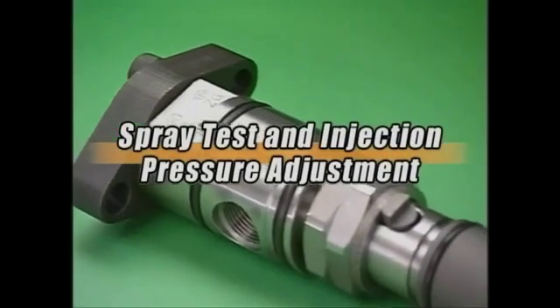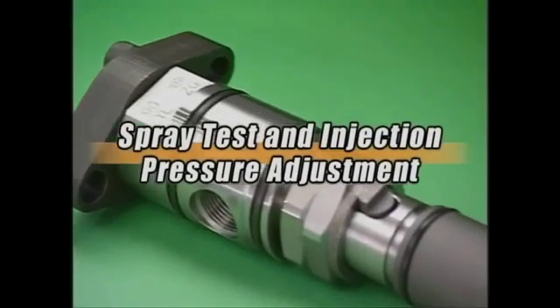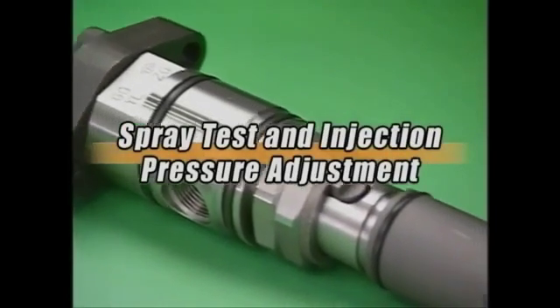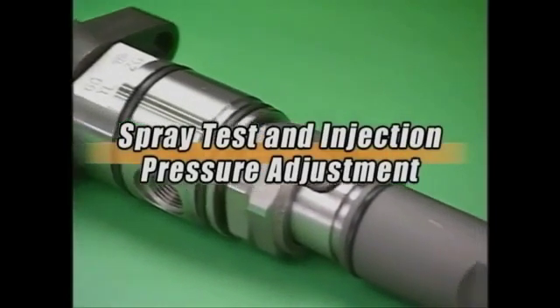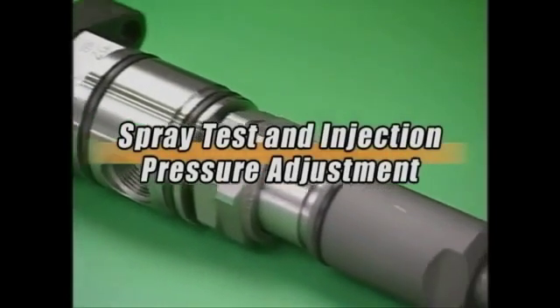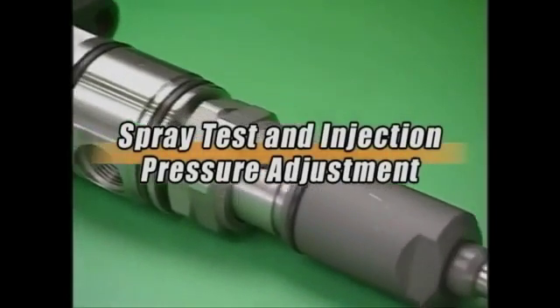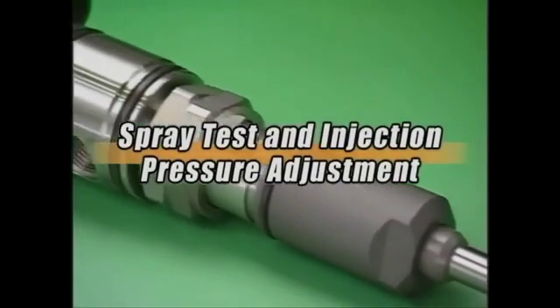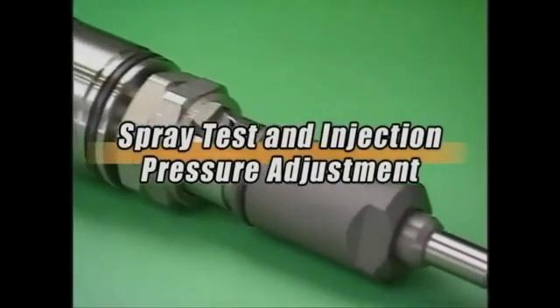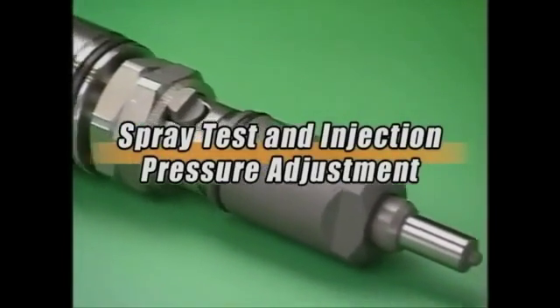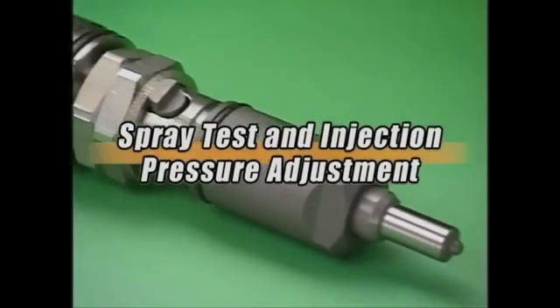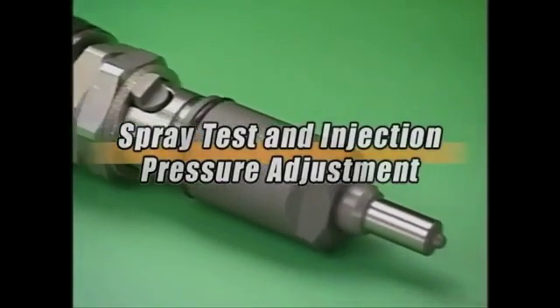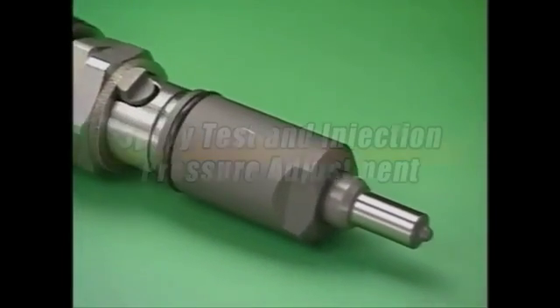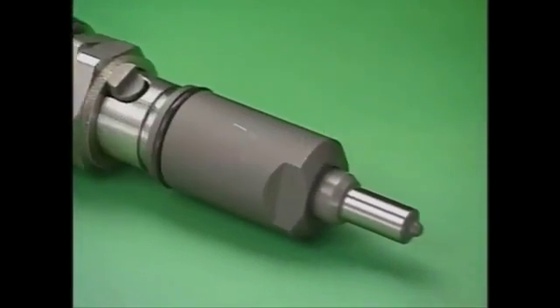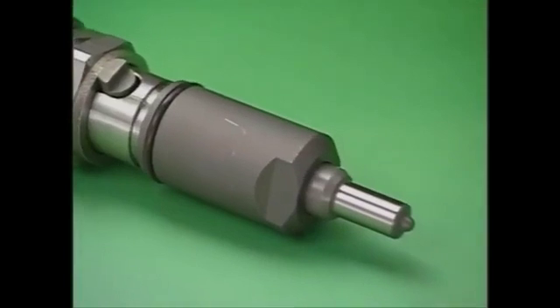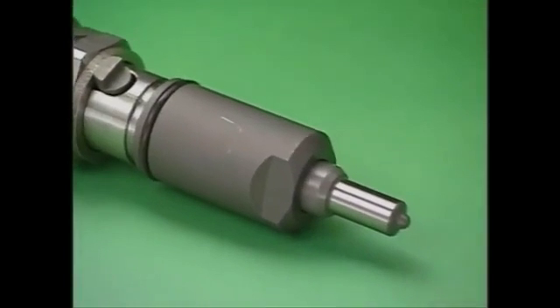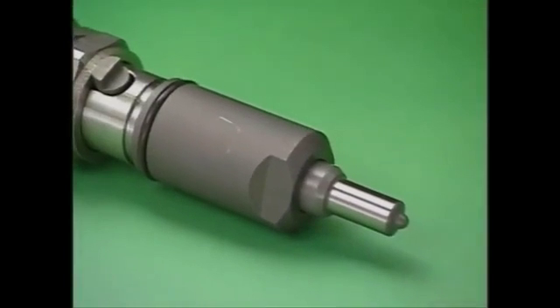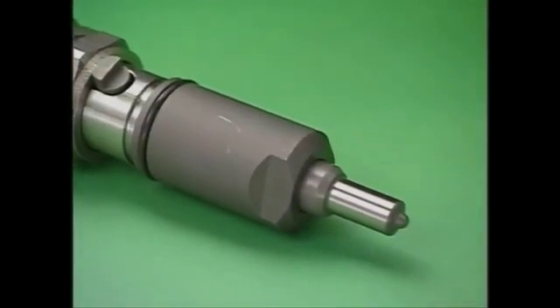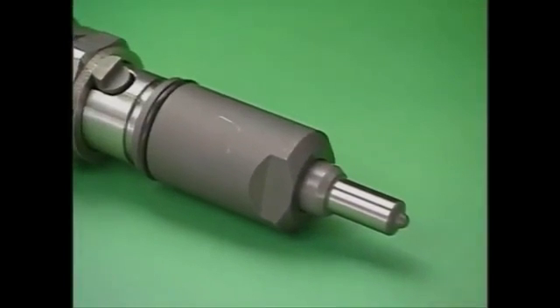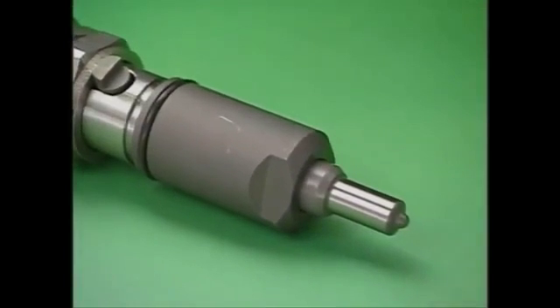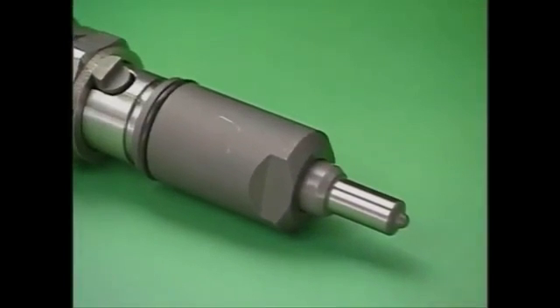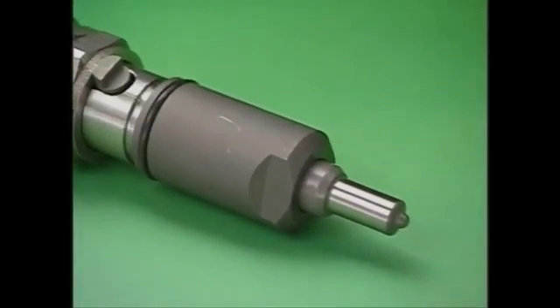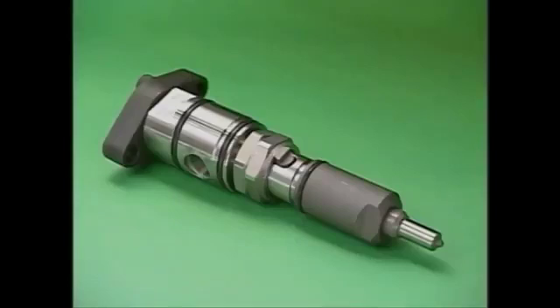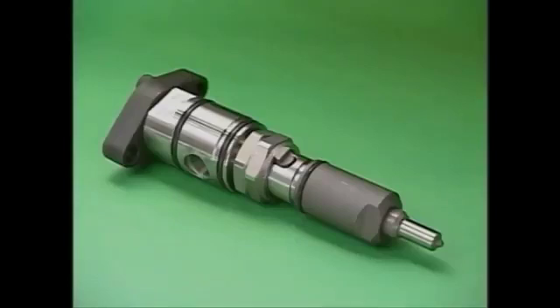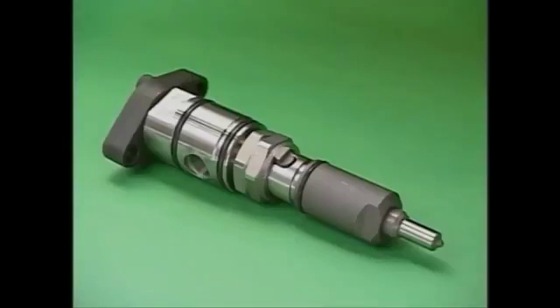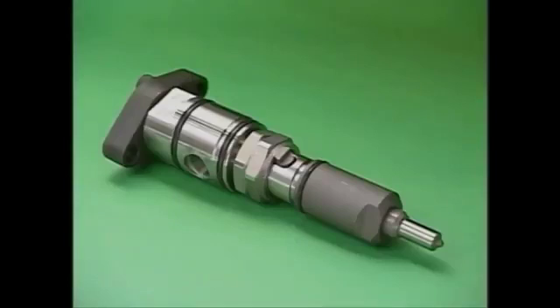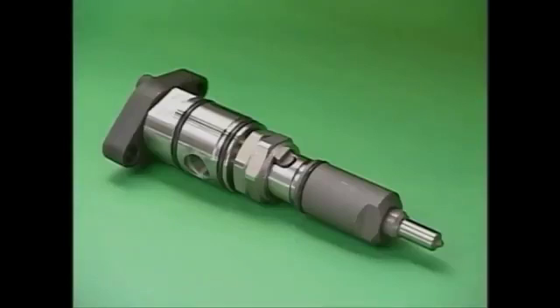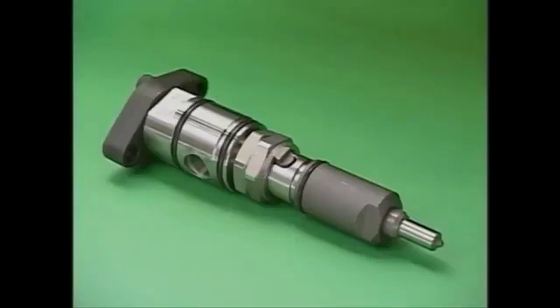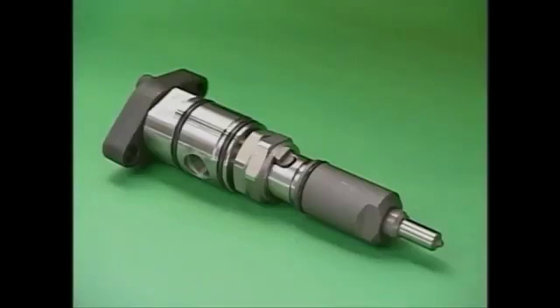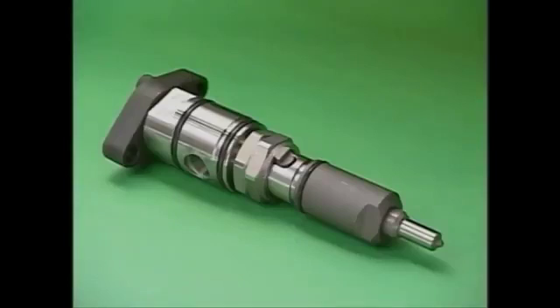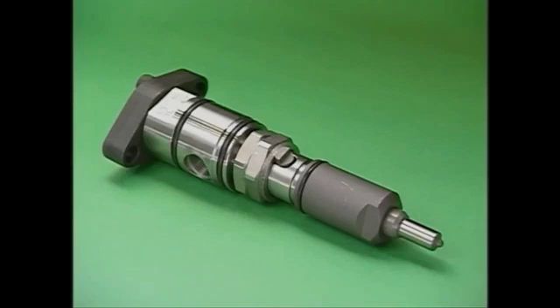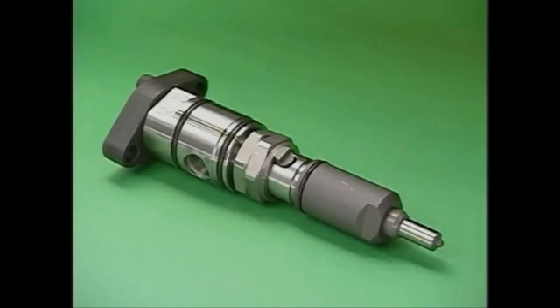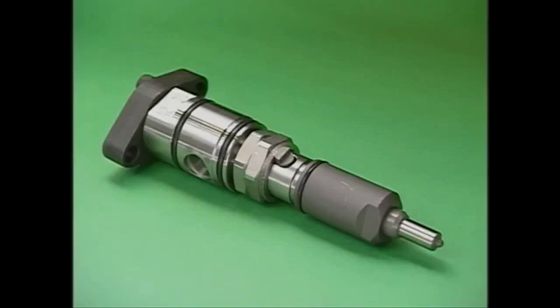Here the procedure of spray test and injection pressure adjustment conducted before and after the disassembly and cleaning of the drawn out fuel injection valve is explained.